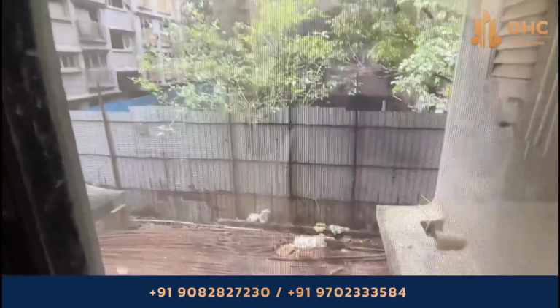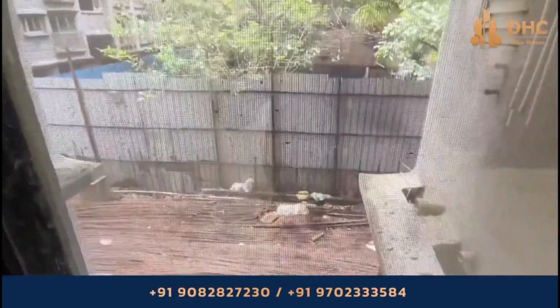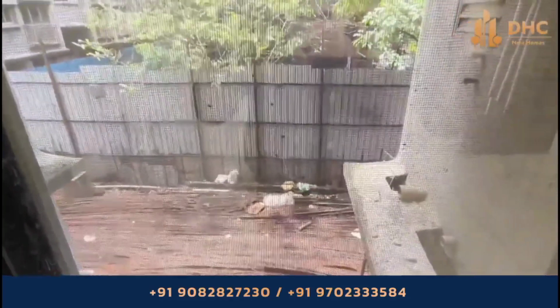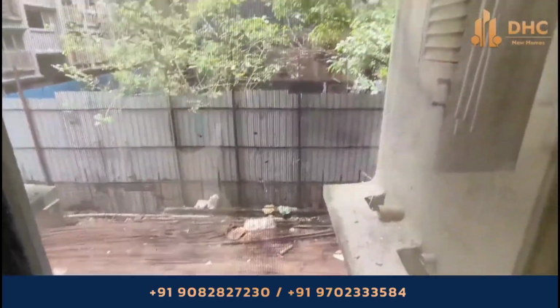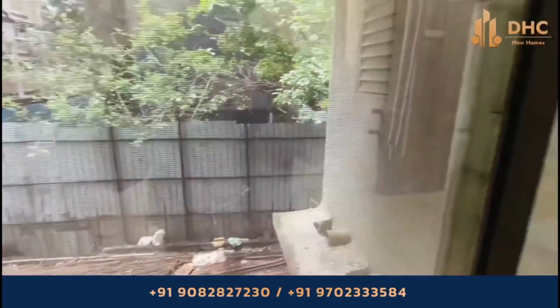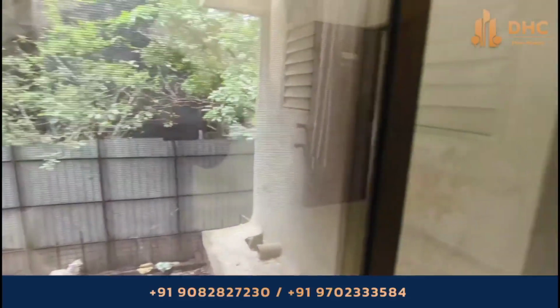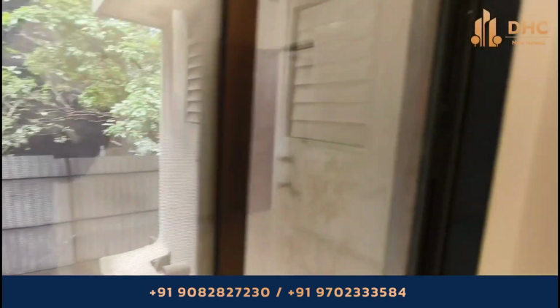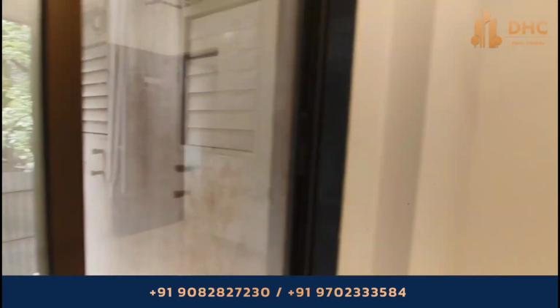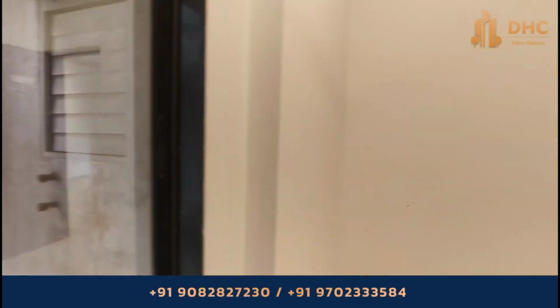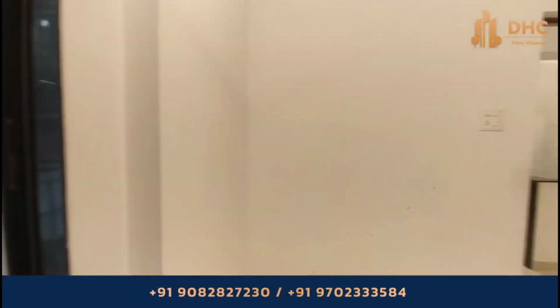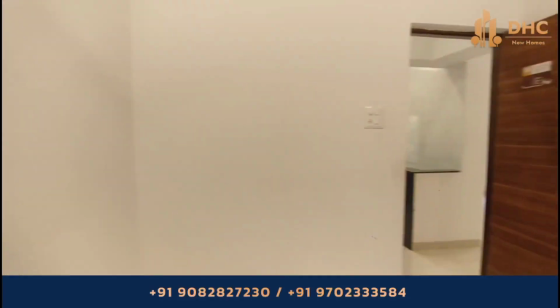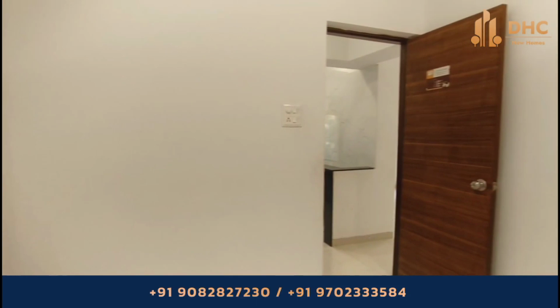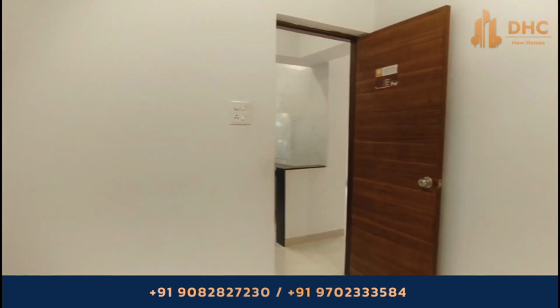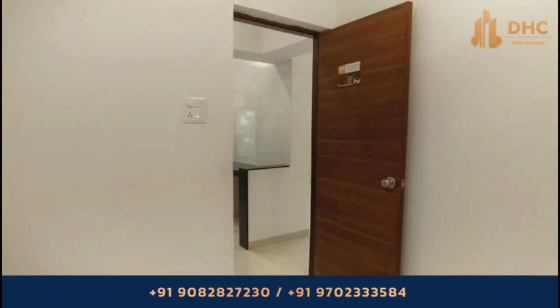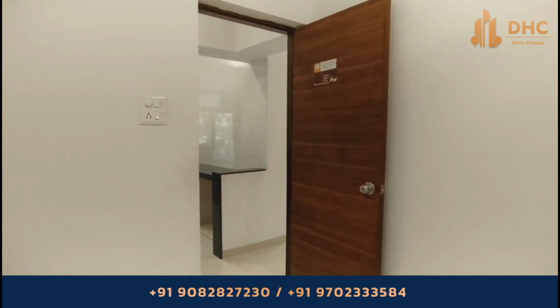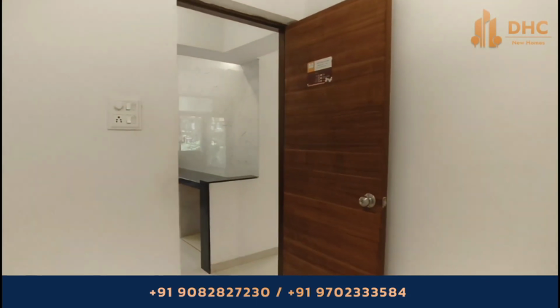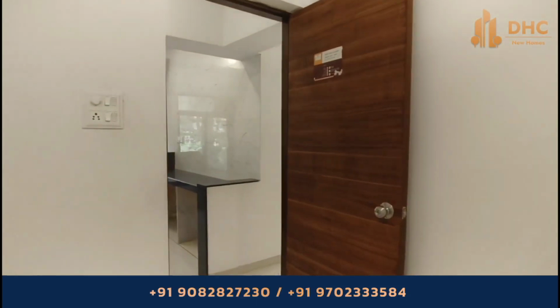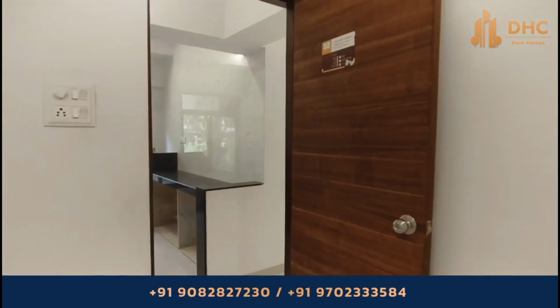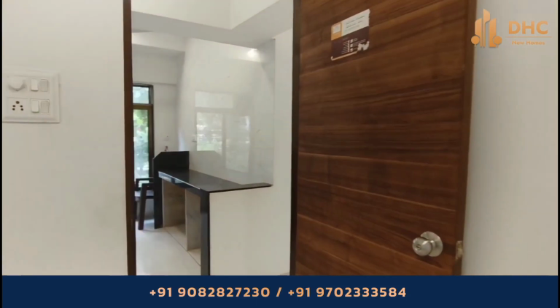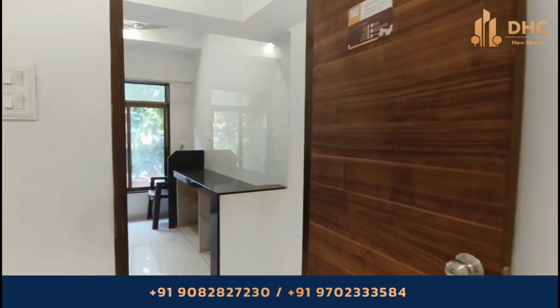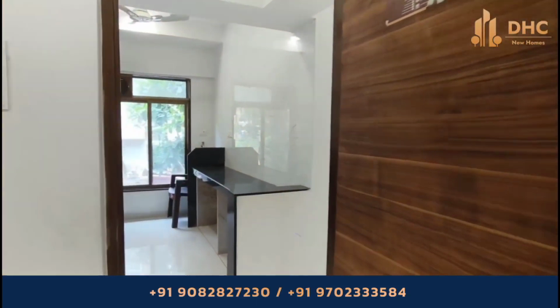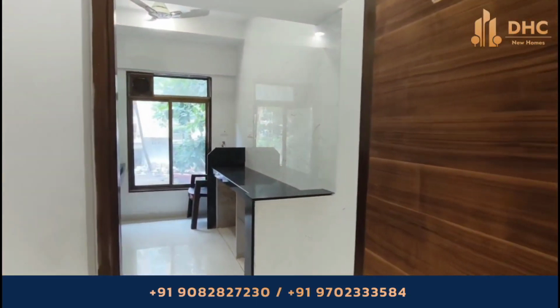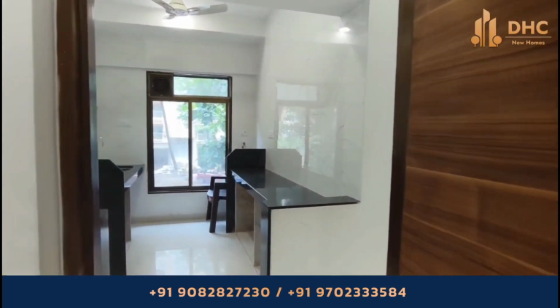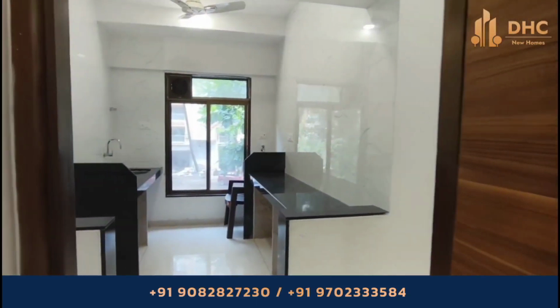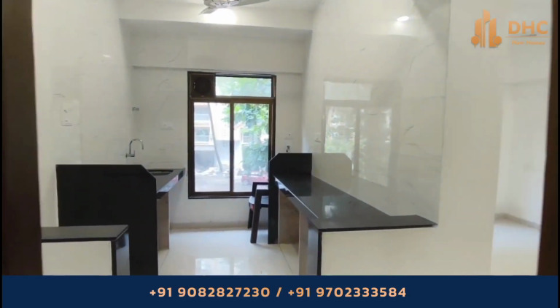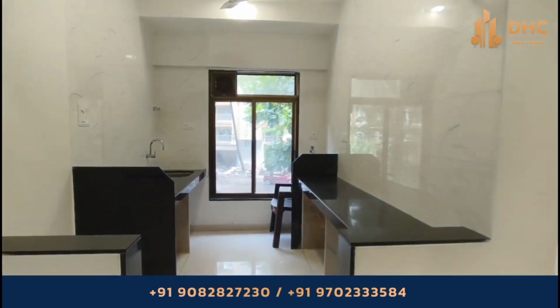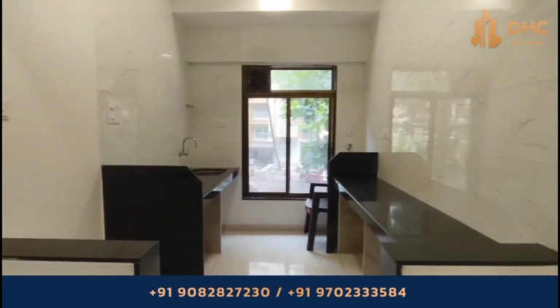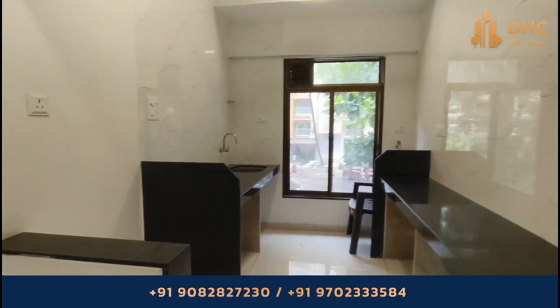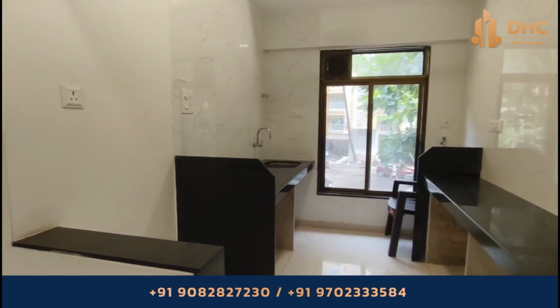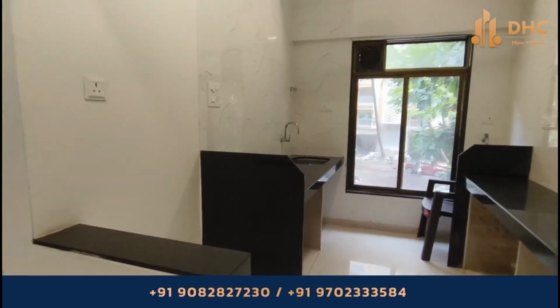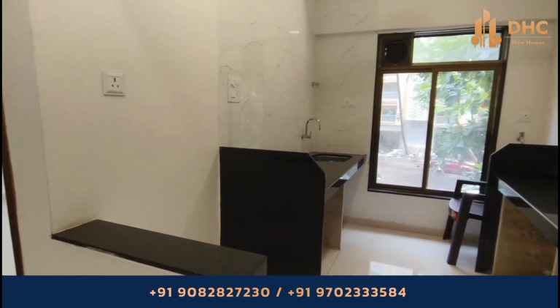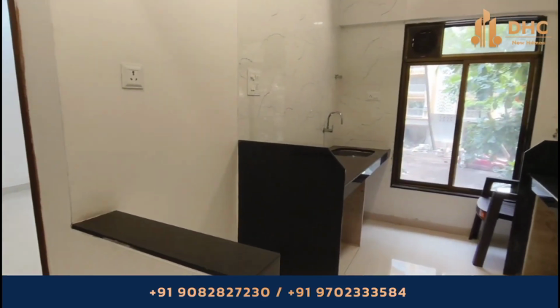It is centrally located in the central suburbs of Mumbai. If you are looking for an affordable and comfortable place to call home, Adwait 78 East is perfect for you.